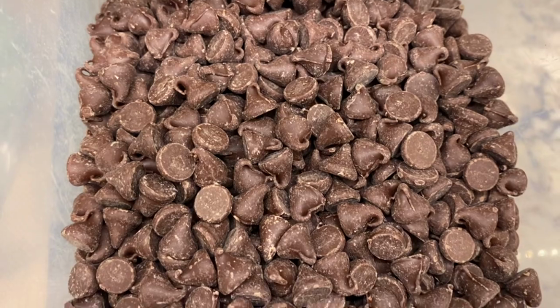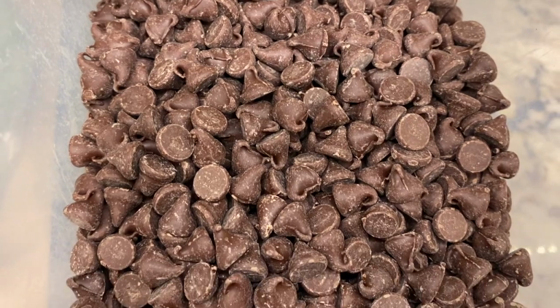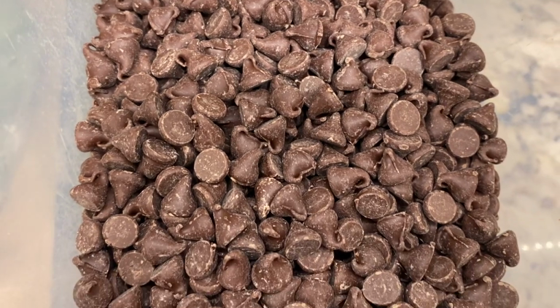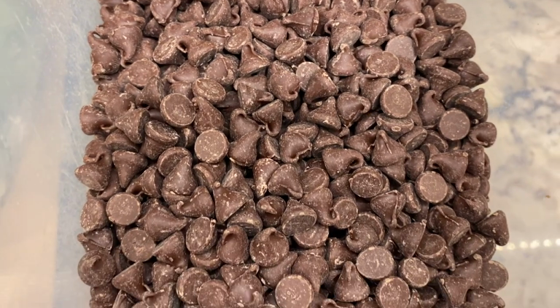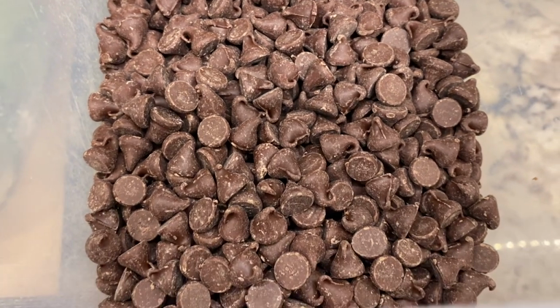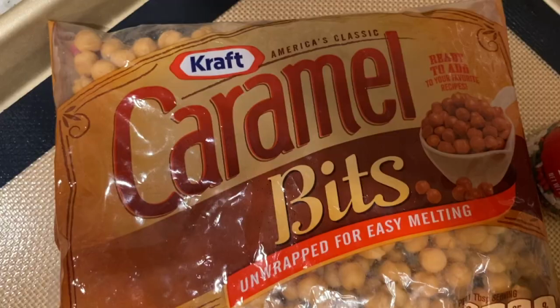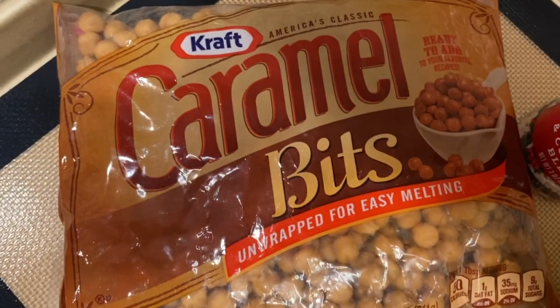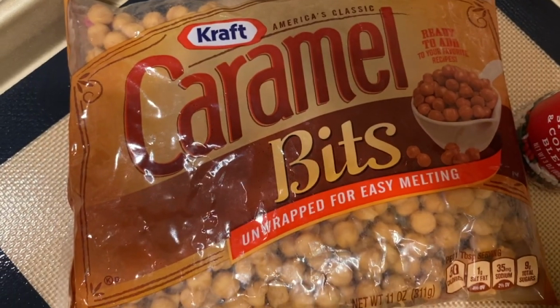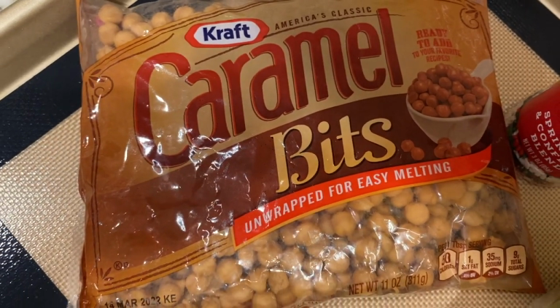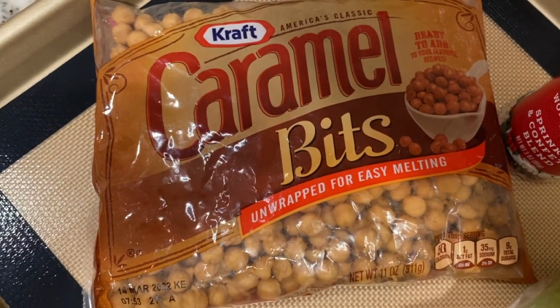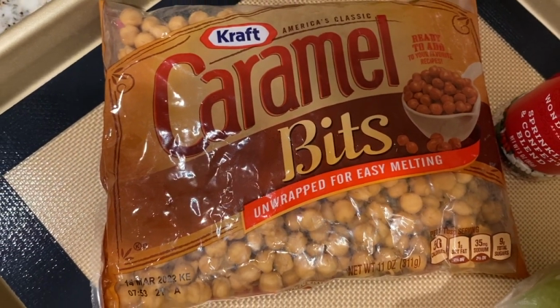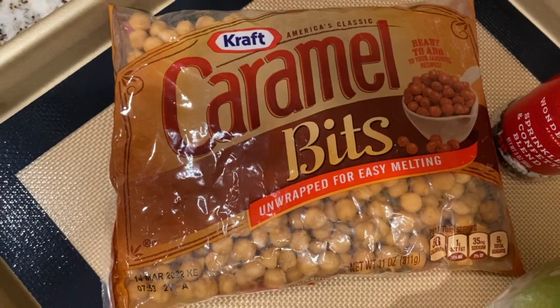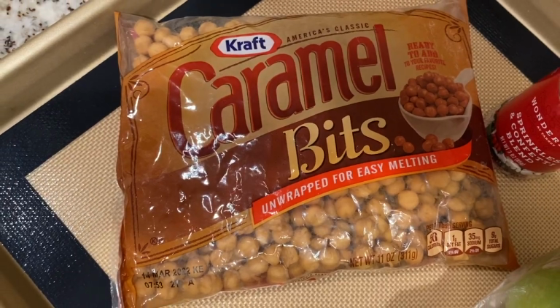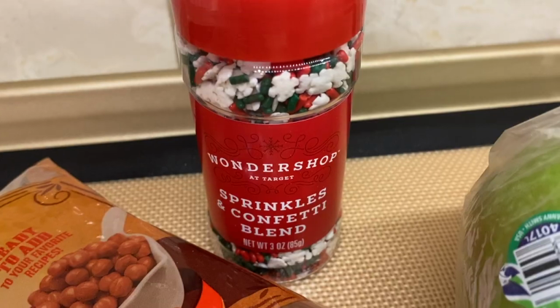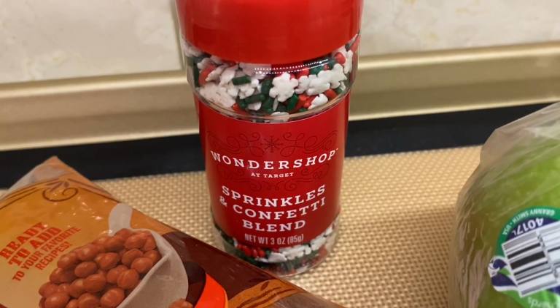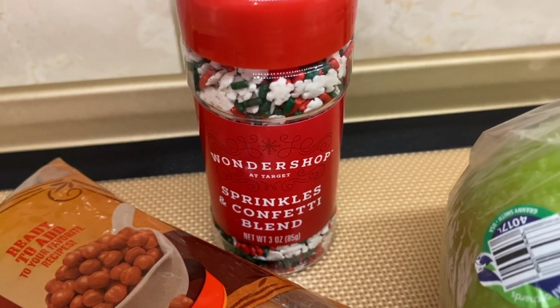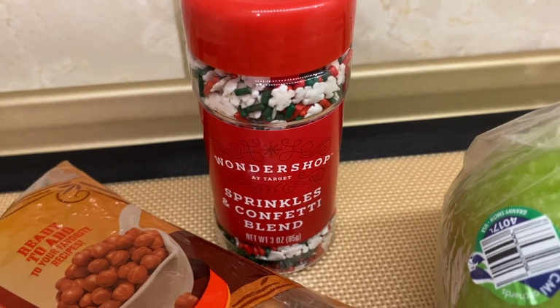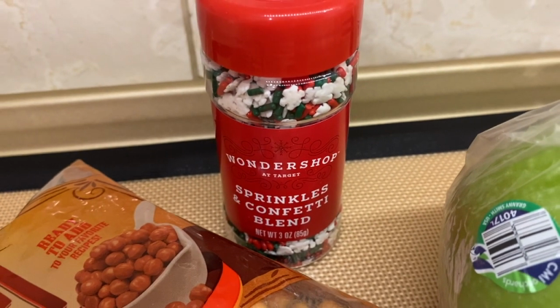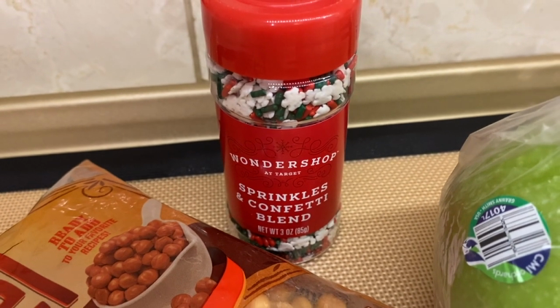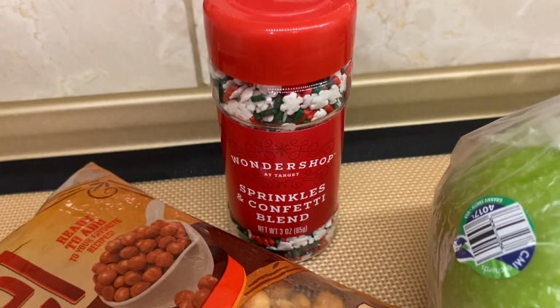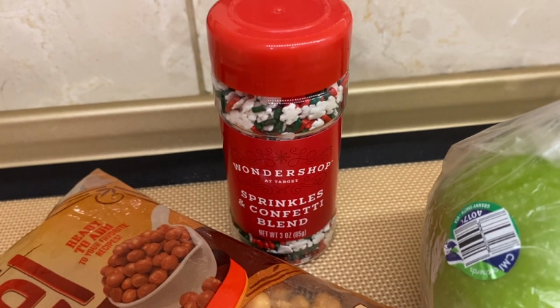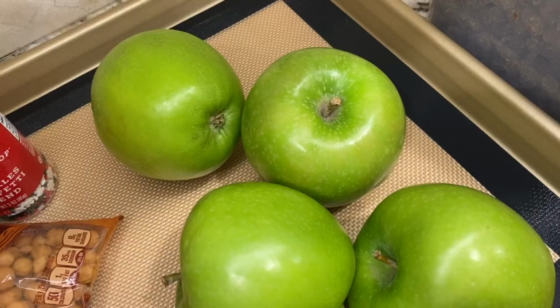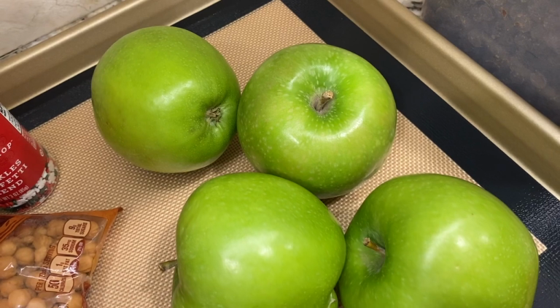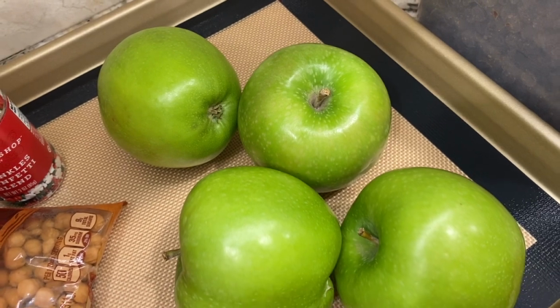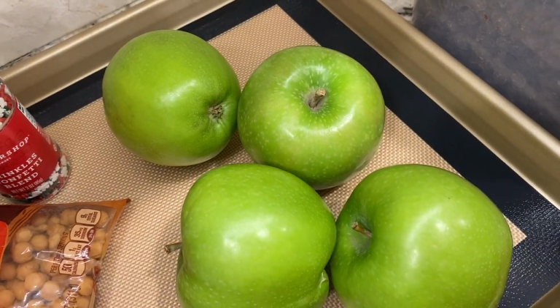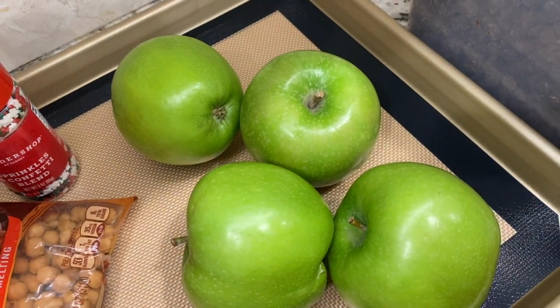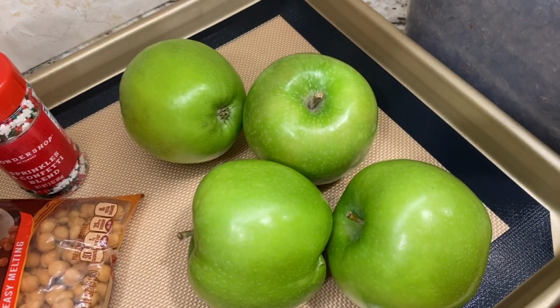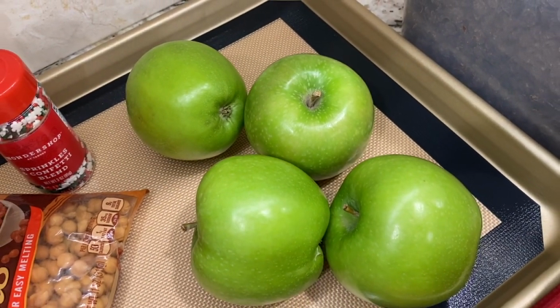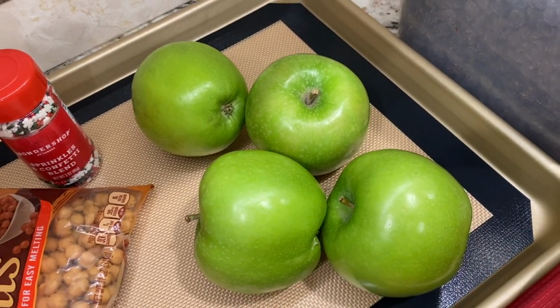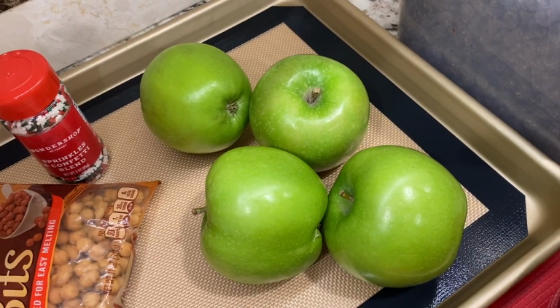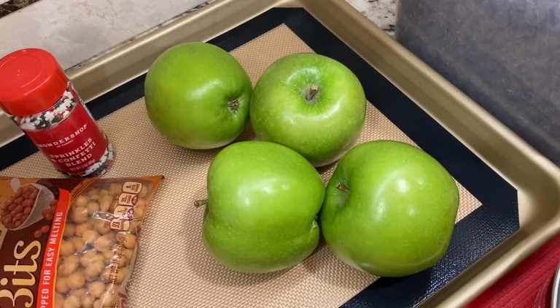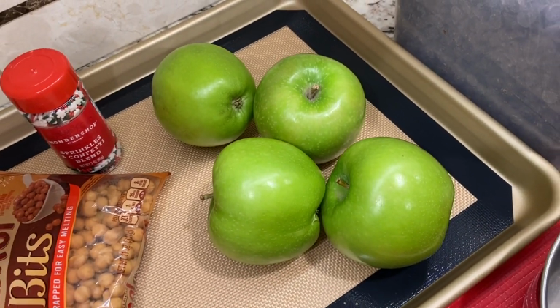To make this, you will need chocolate of your choice, Kraft caramel bits — I got mine from Target — any toppings that you like on a caramel apple. I kept it simple with just some sprinkles, and a few Granny Smith apples. I ended up using only three.